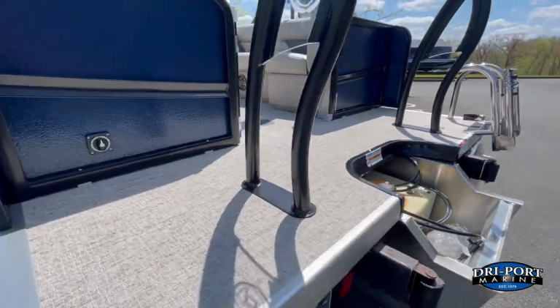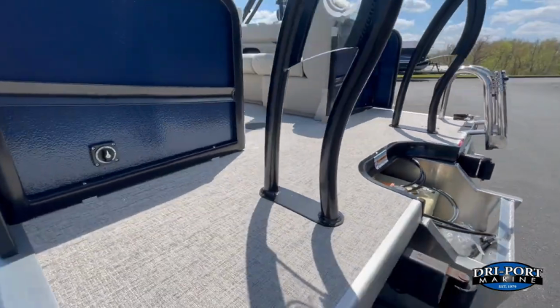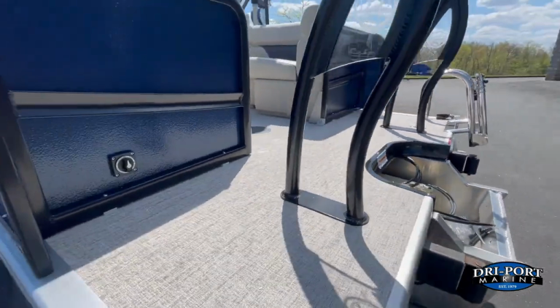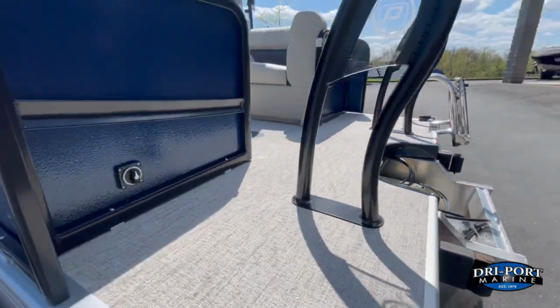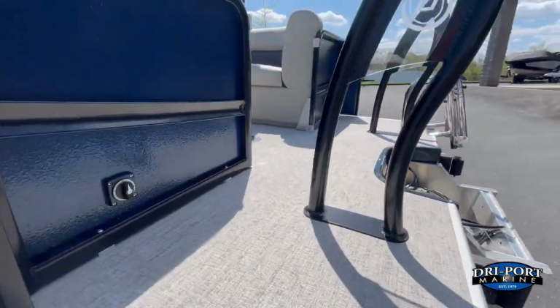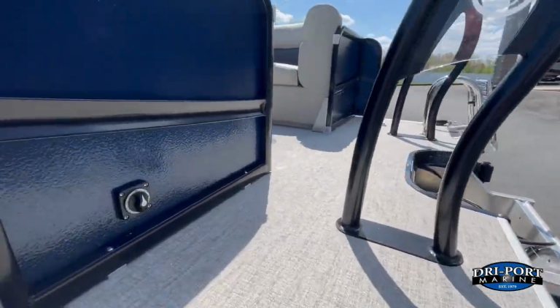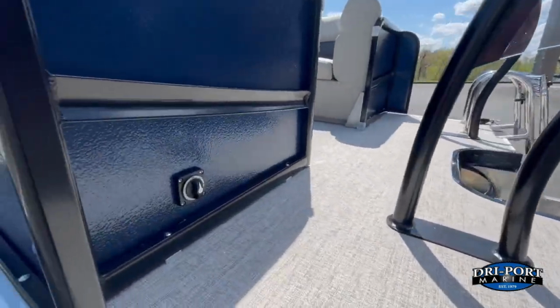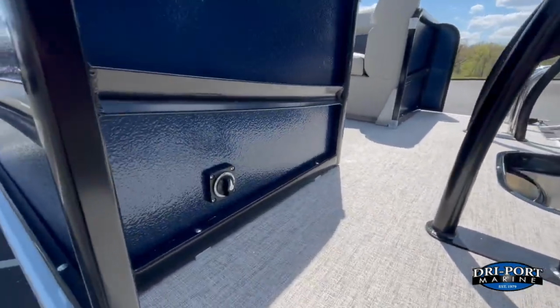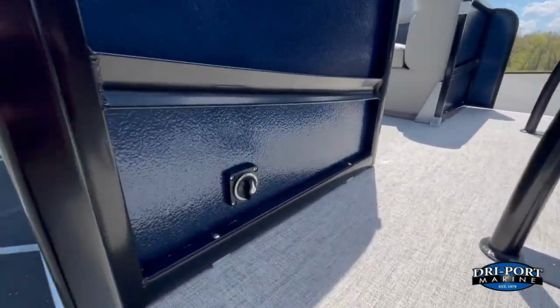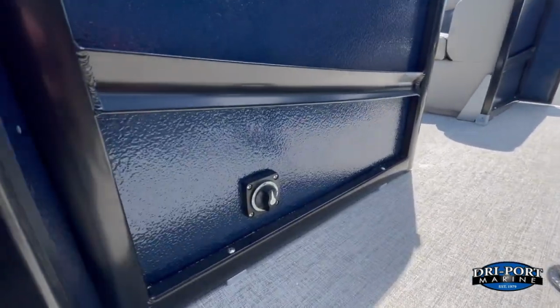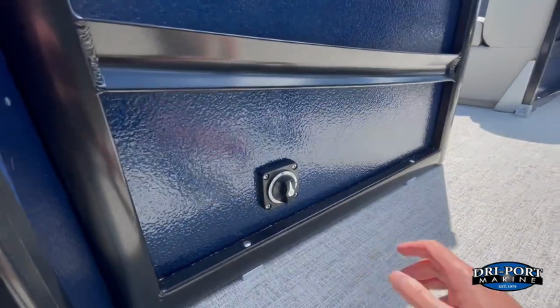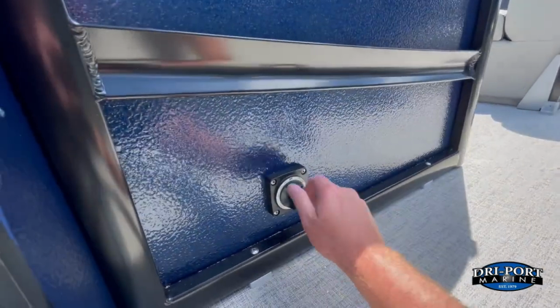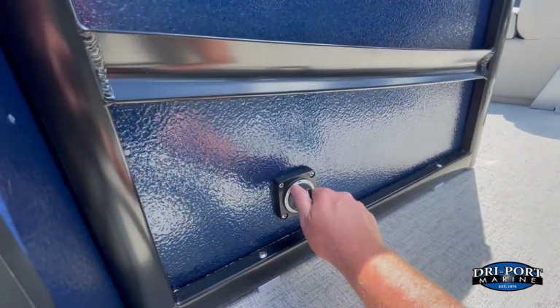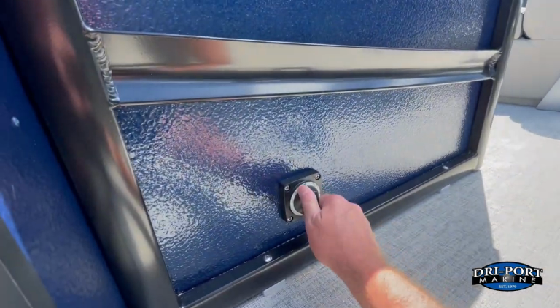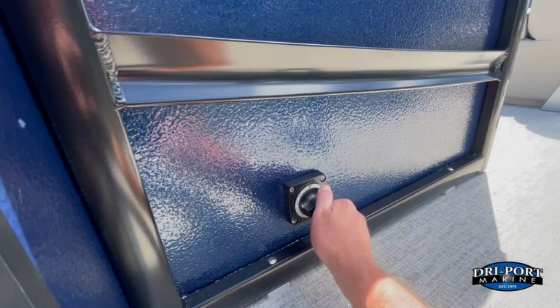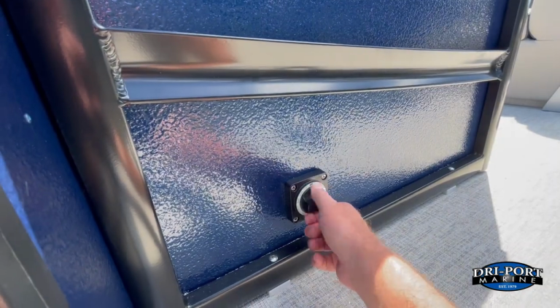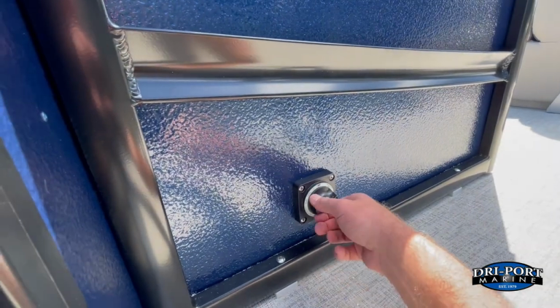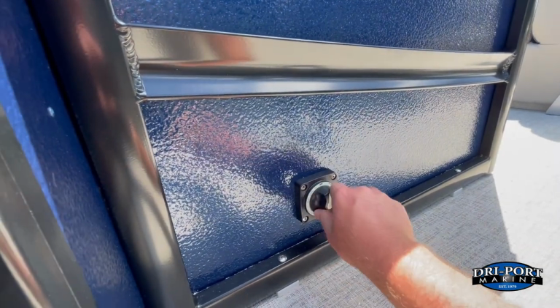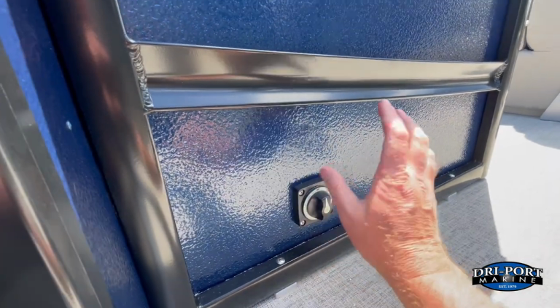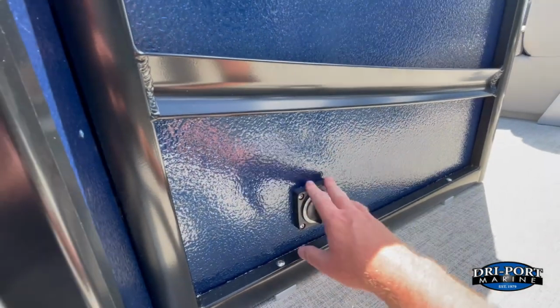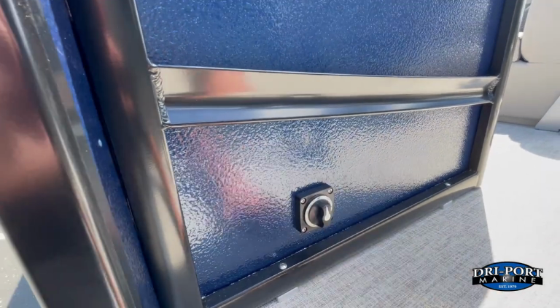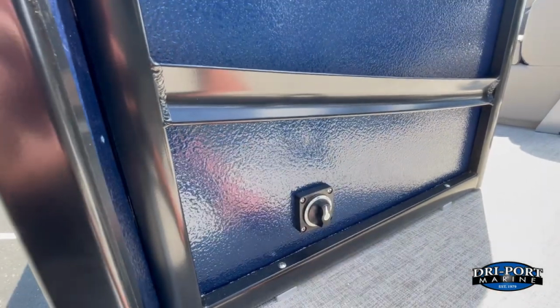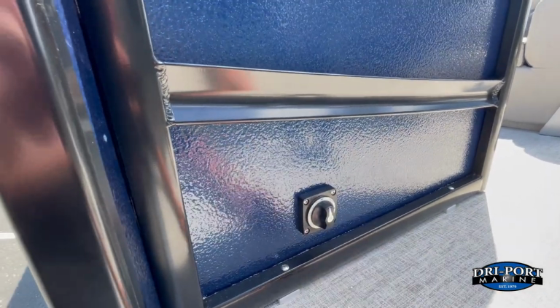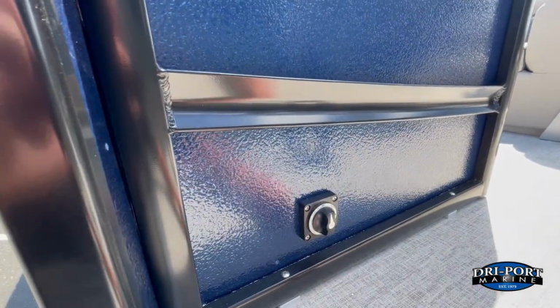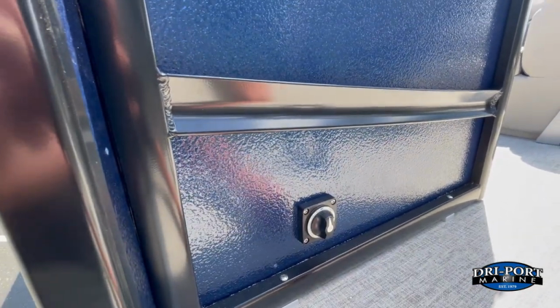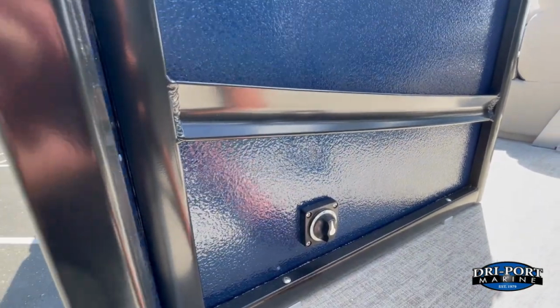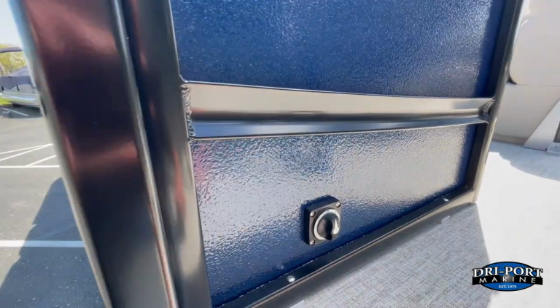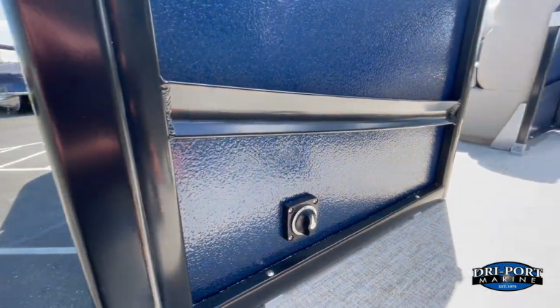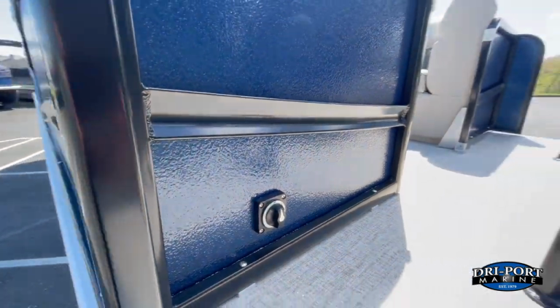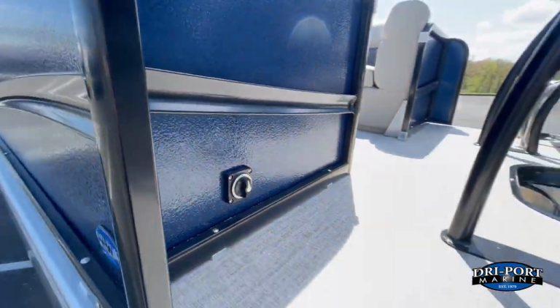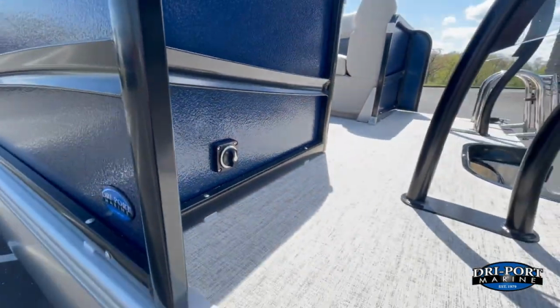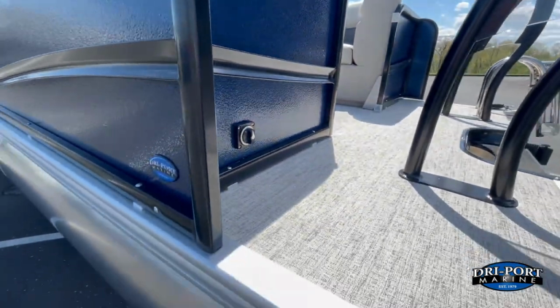Nice swim deck on the back of this boat. Standard on all Premiers is the battery switch, which I really like — they don't bury it underneath the seat, it's easy to get to. Standard on all boats.